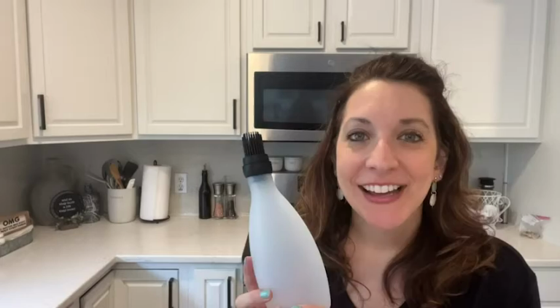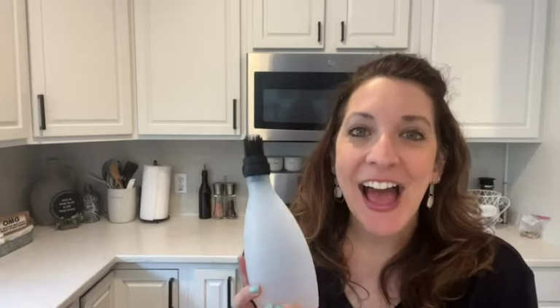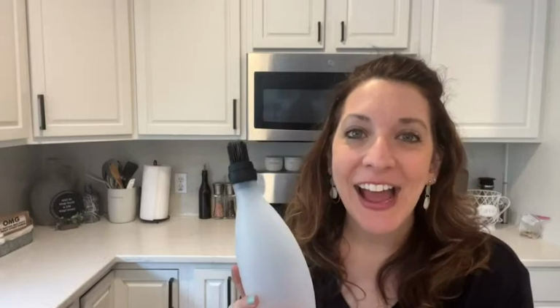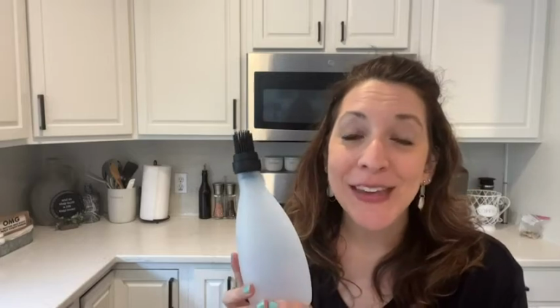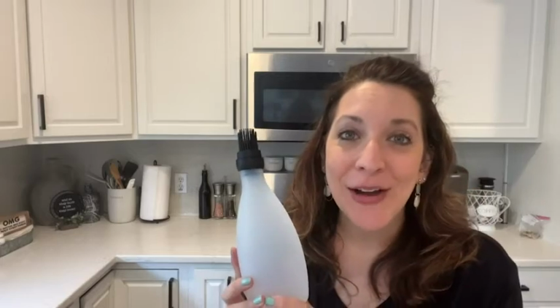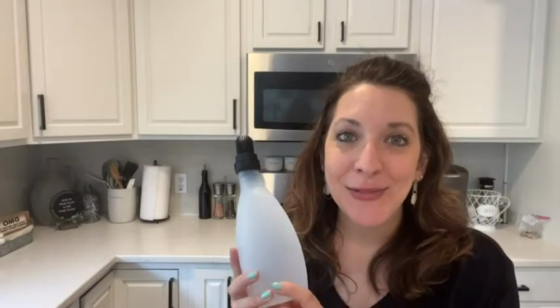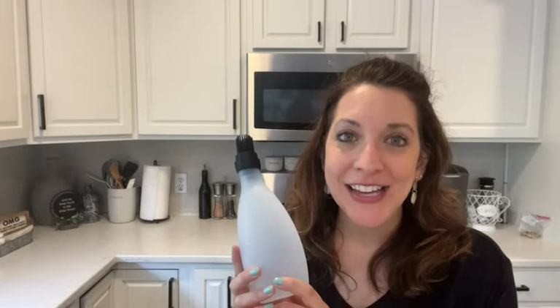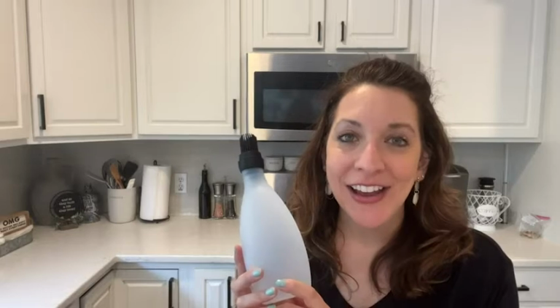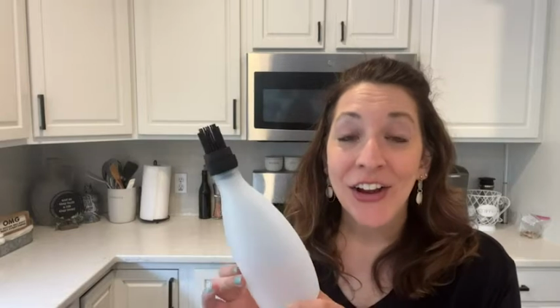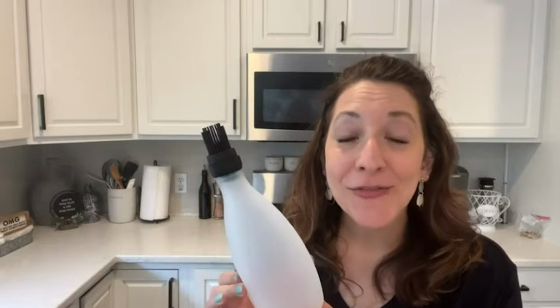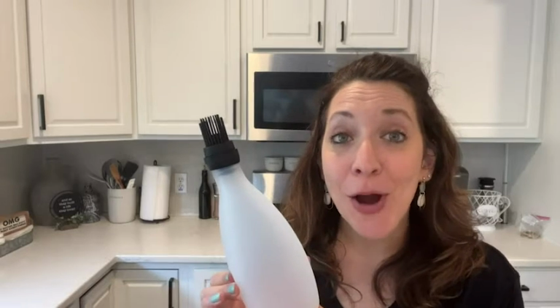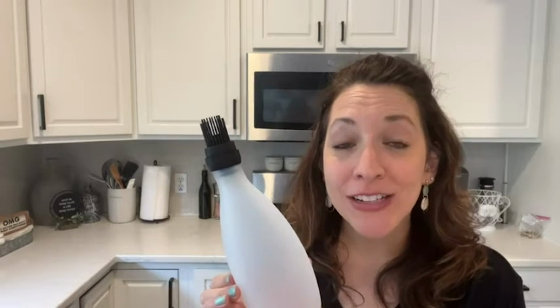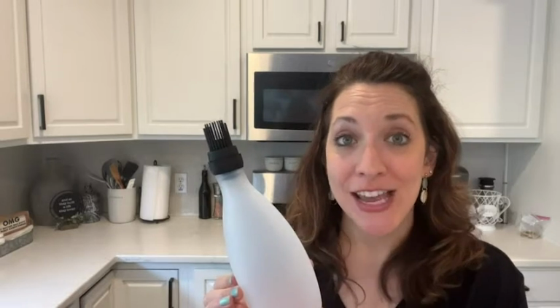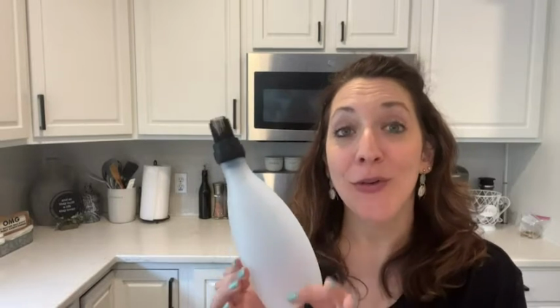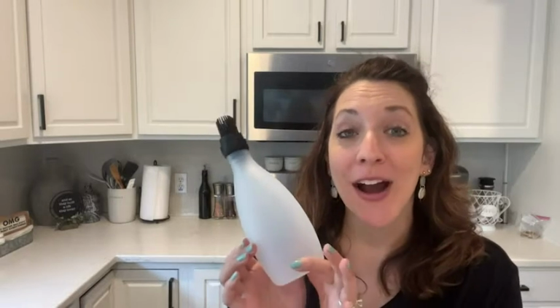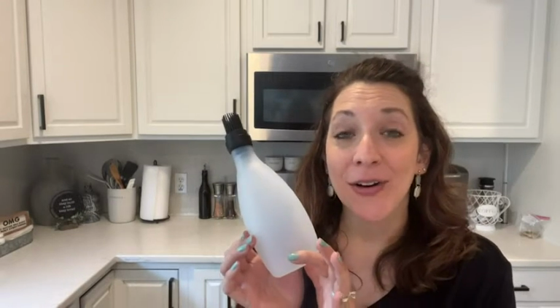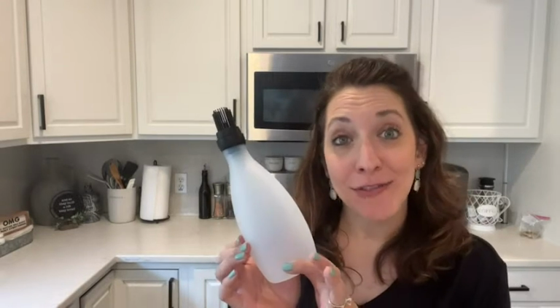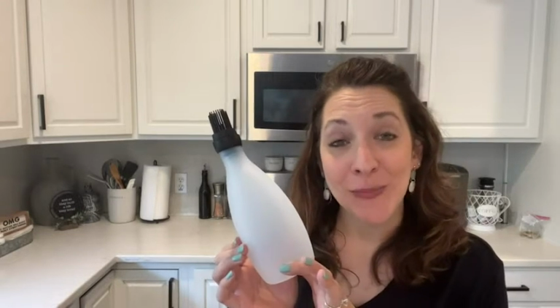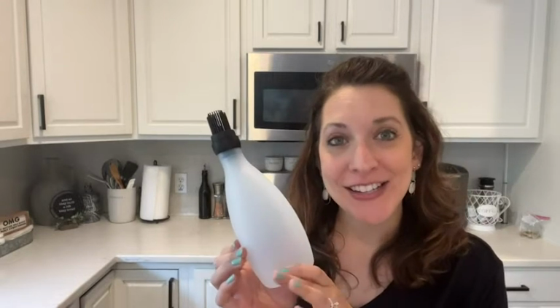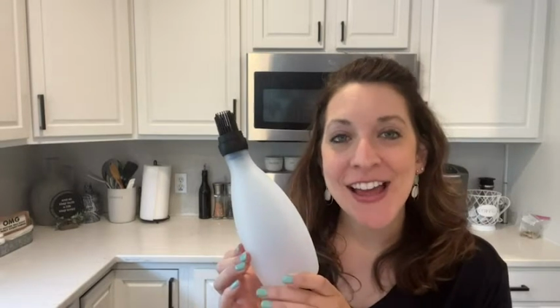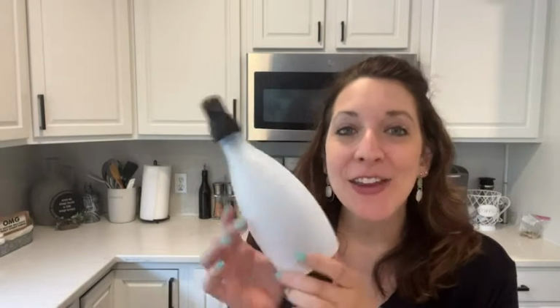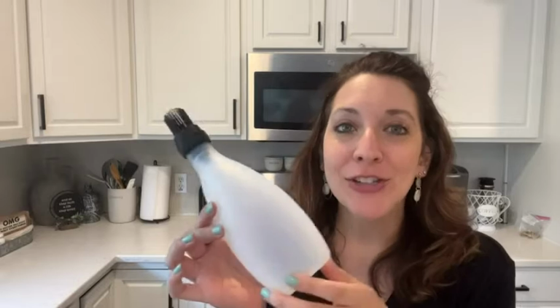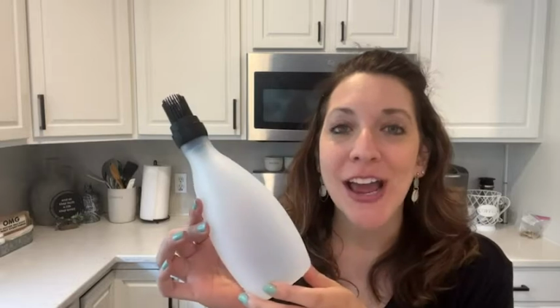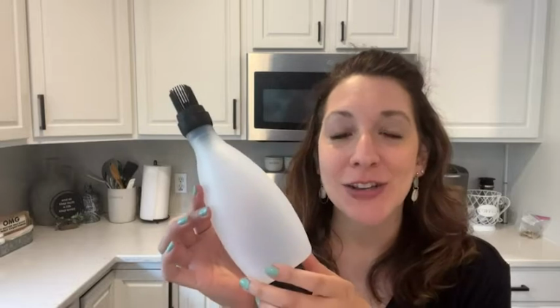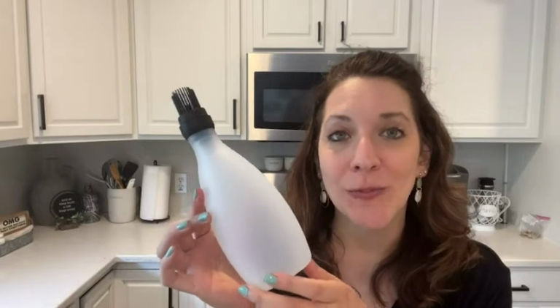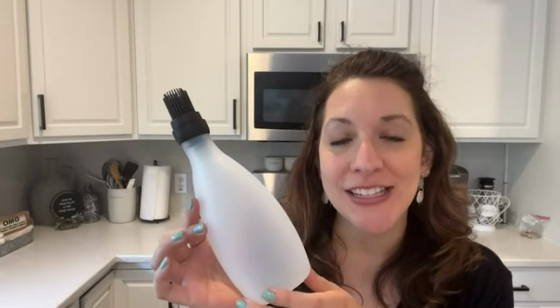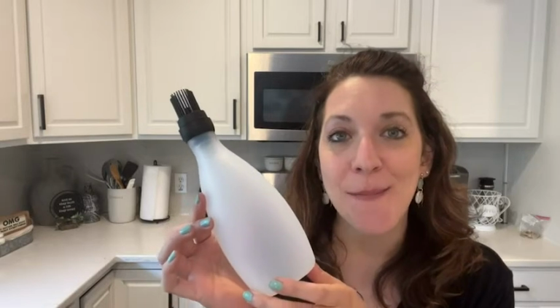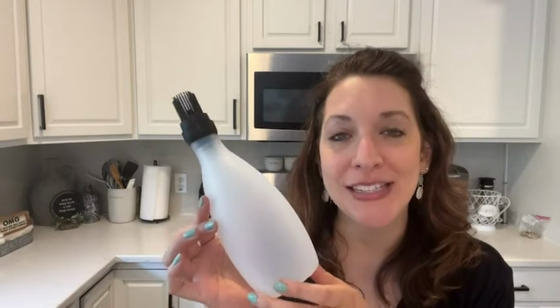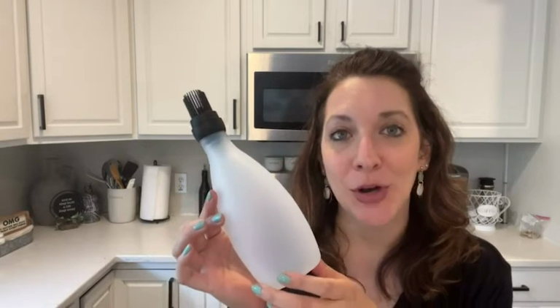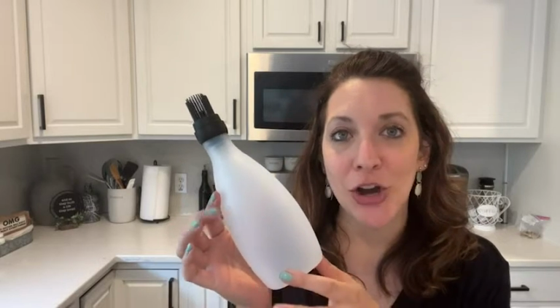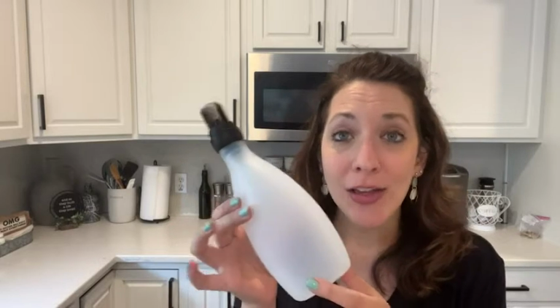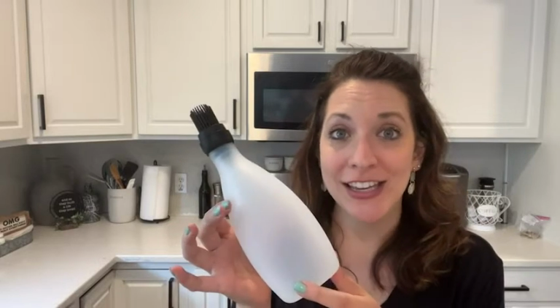Hi, I'm Kayla with WTI. Are you looking for the perfect gift for your favorite grill master? Then you have to try this gourmet easy basting brush all-in-one kit.